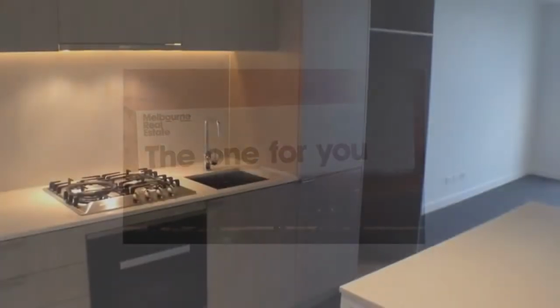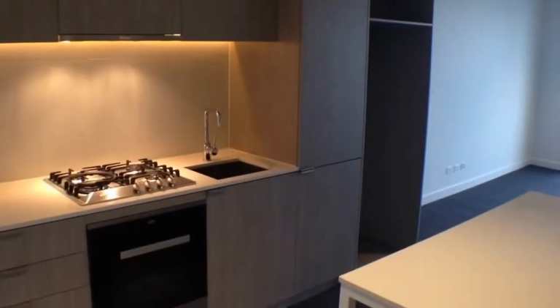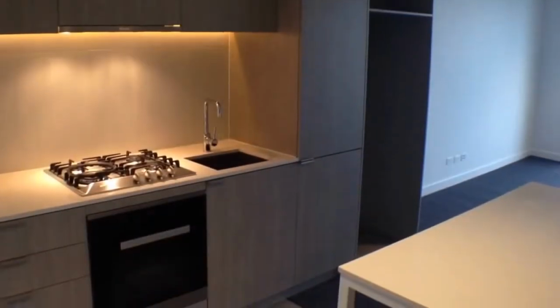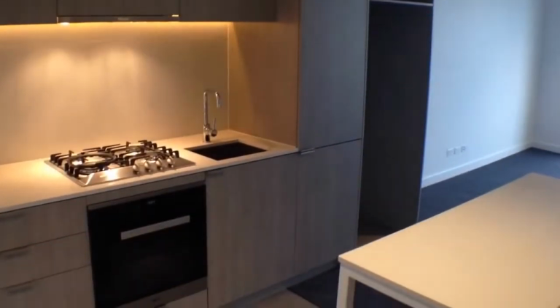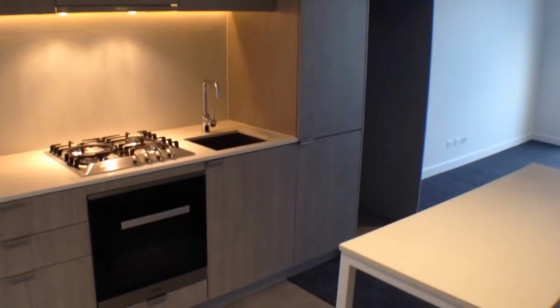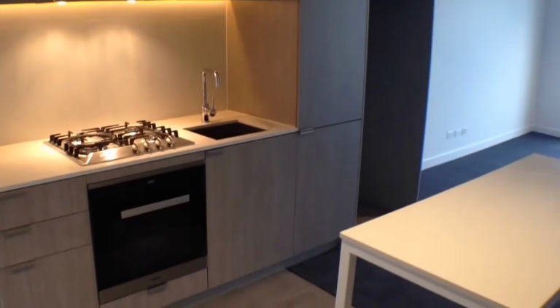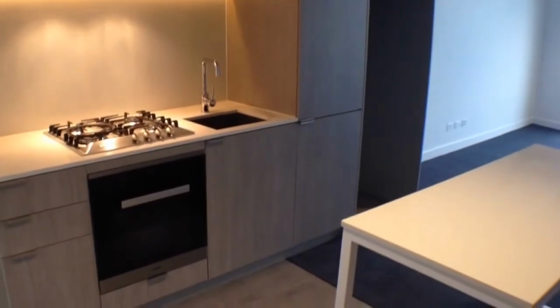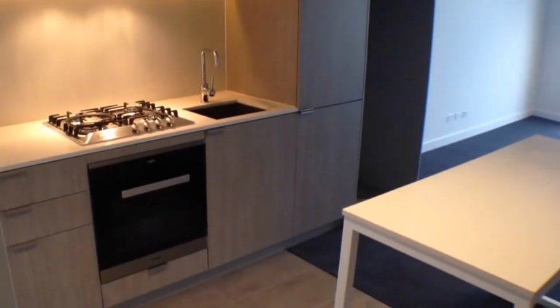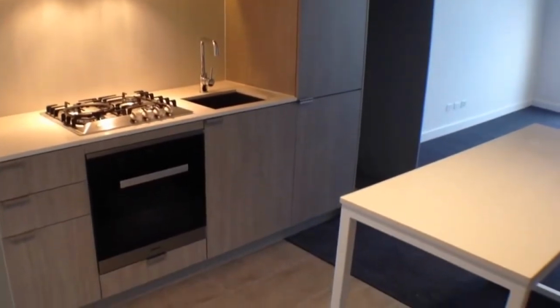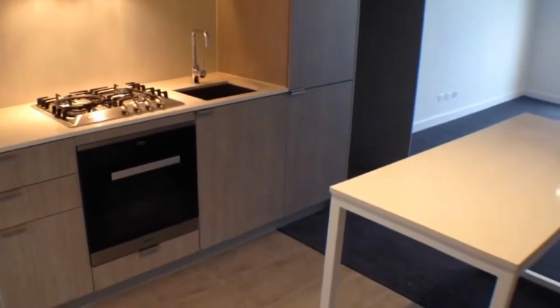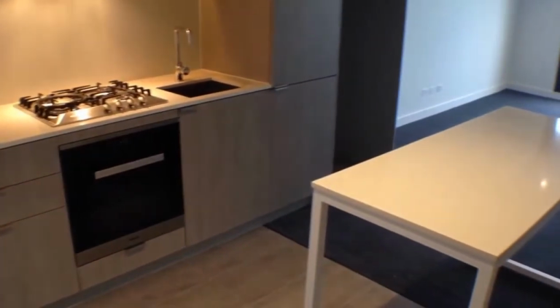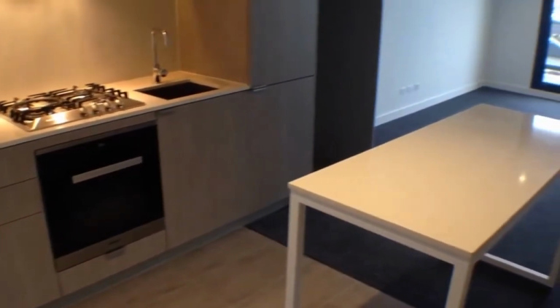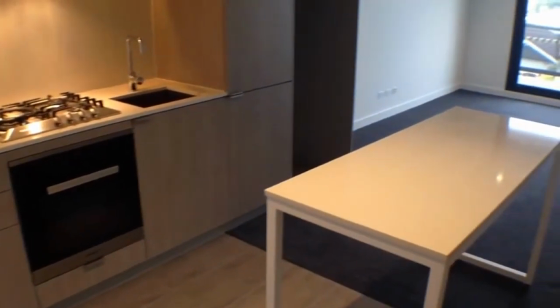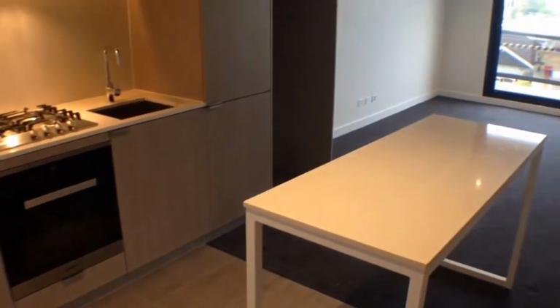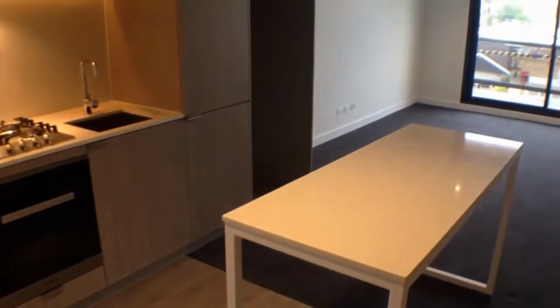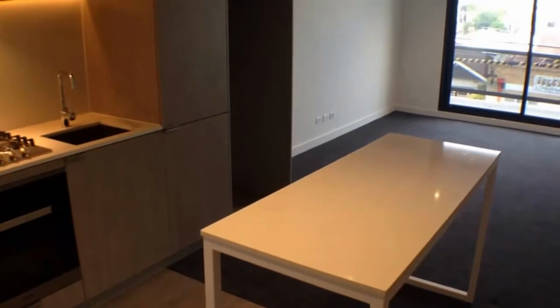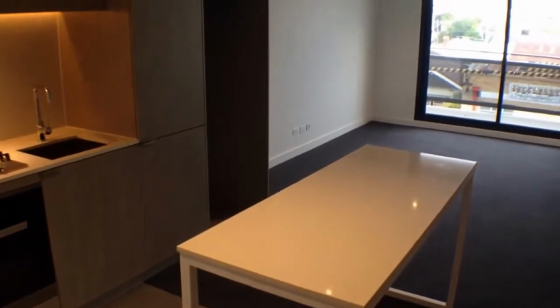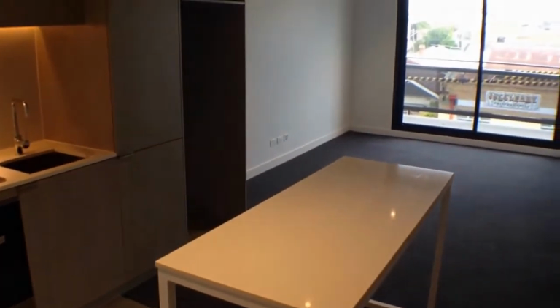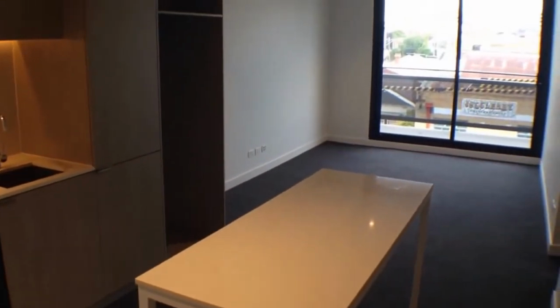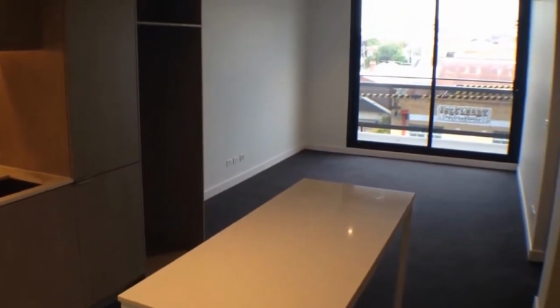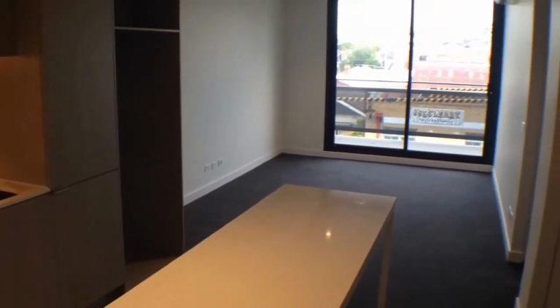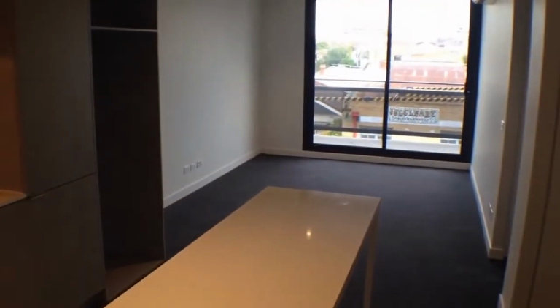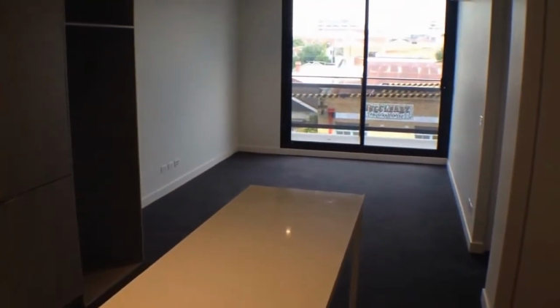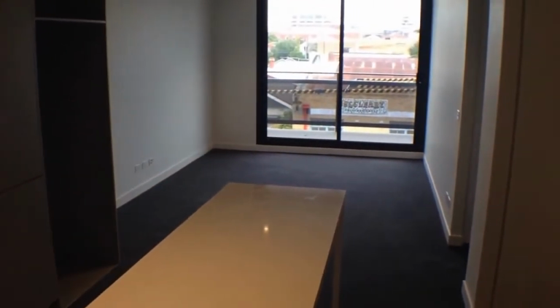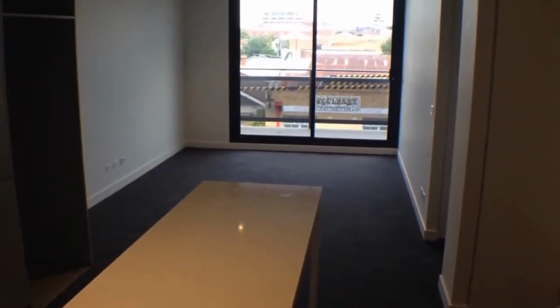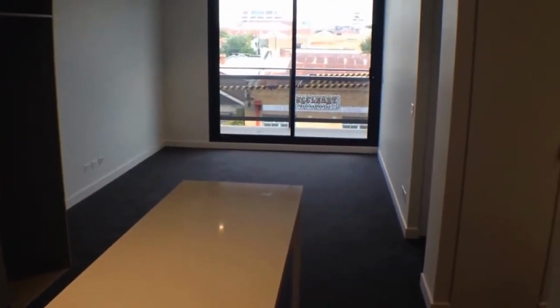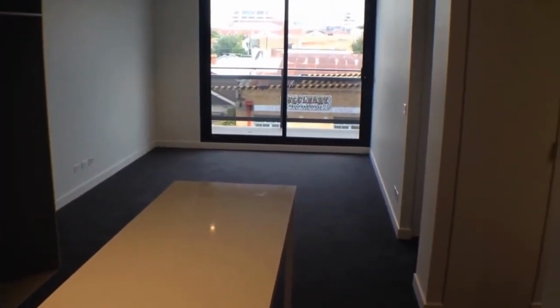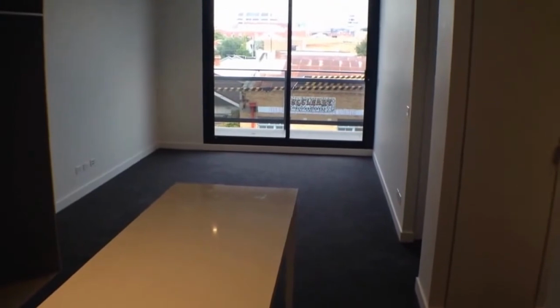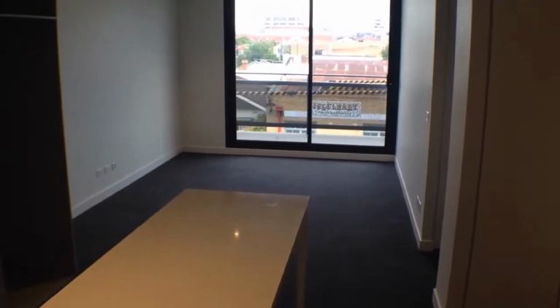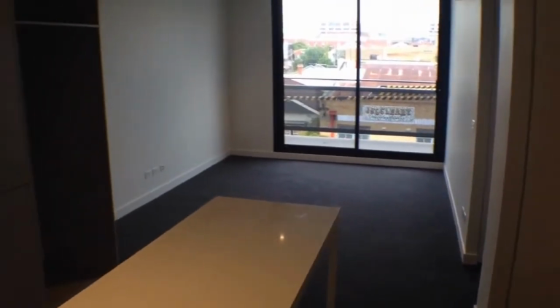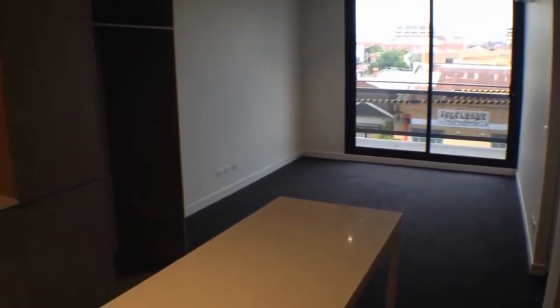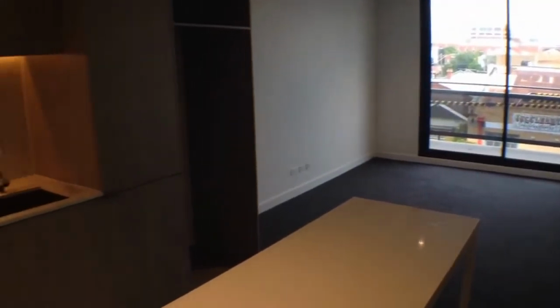Hi, my name is Stephen Fitzroy from Melbourne Real Estate. This is the marketing video for apartment 113 at 6 Mater Street in Collingwood. It's in the UNI apartments, brand new in 2015. This two-bedroom, two-bathroom, one-car spot apartment is available to lease through Melbourne Real Estate.